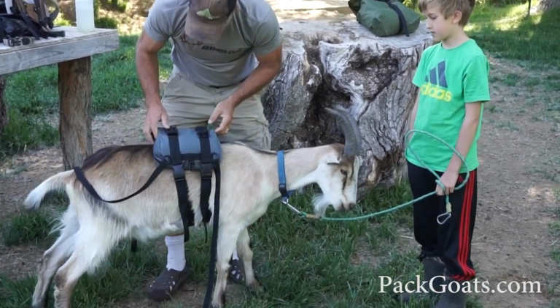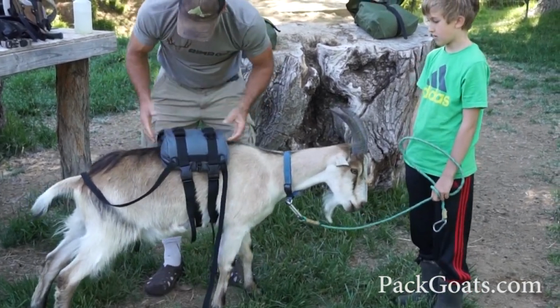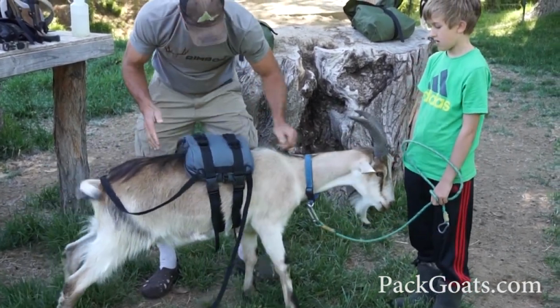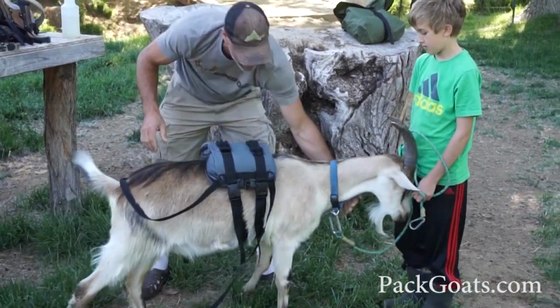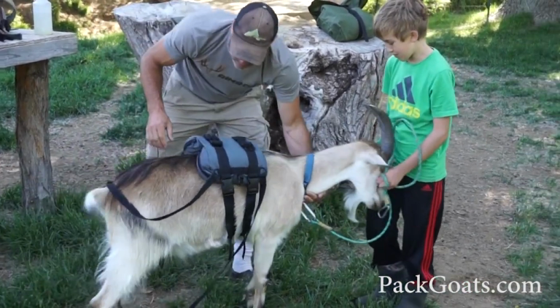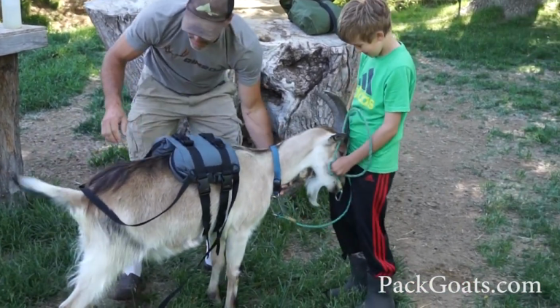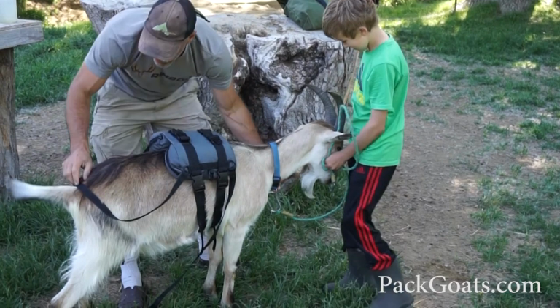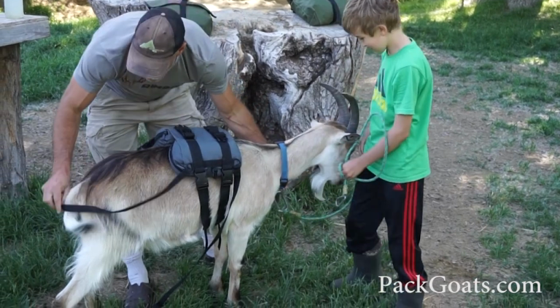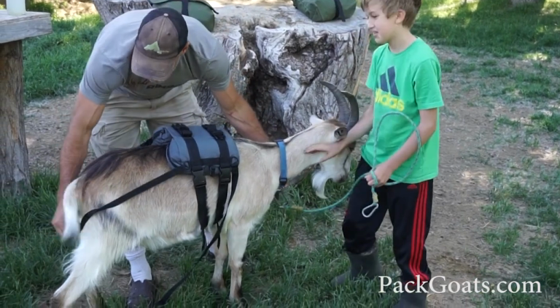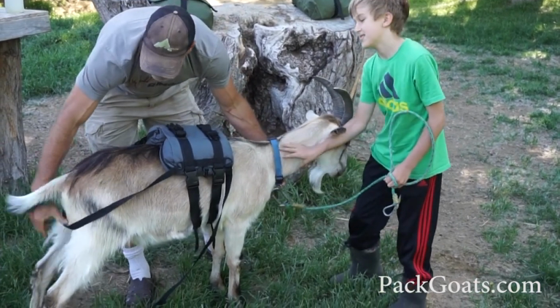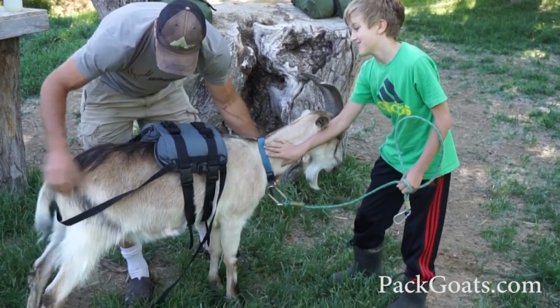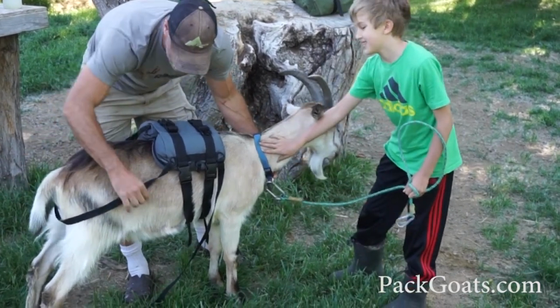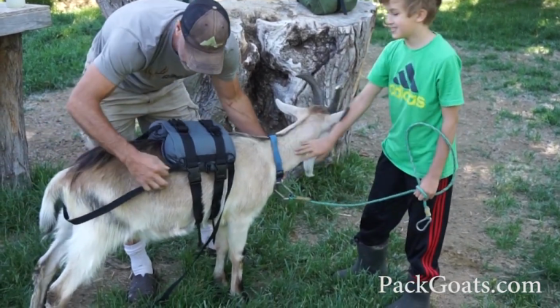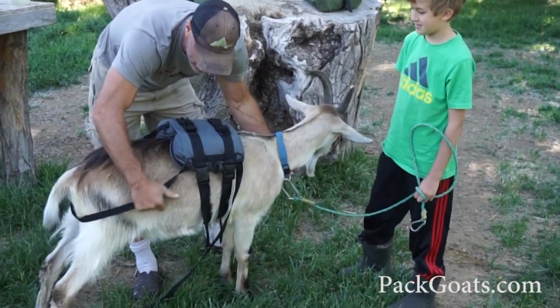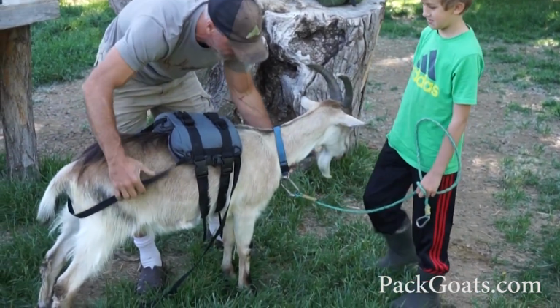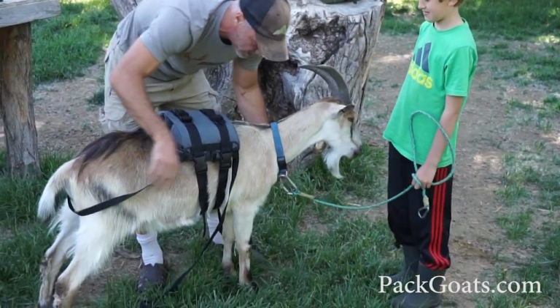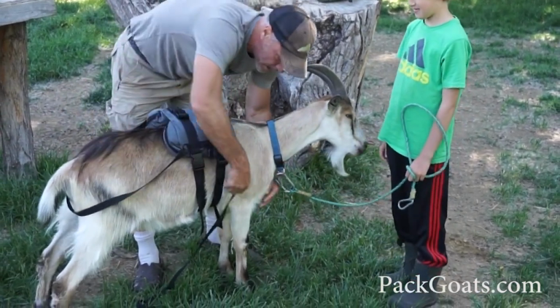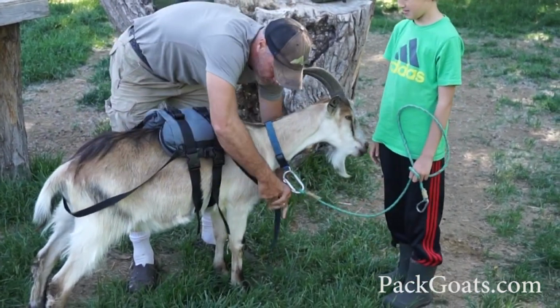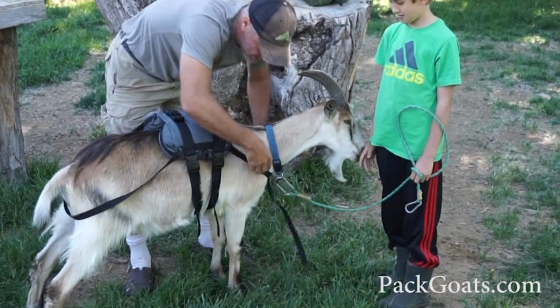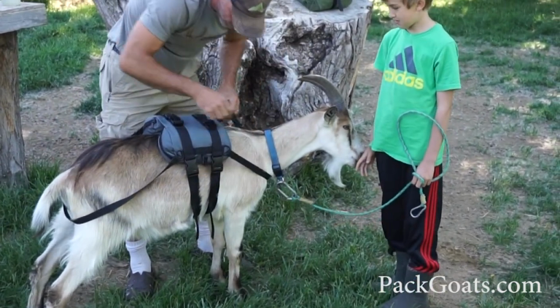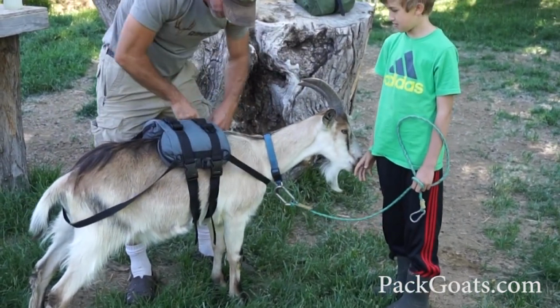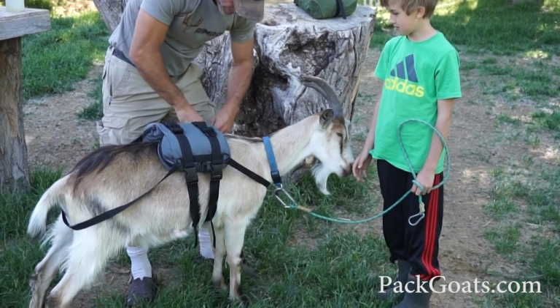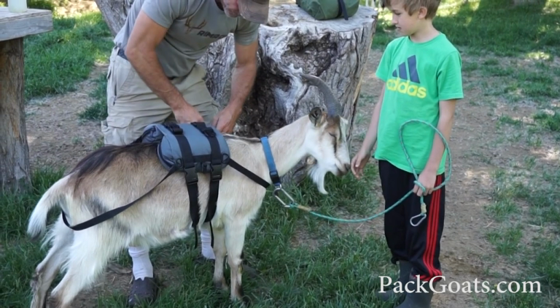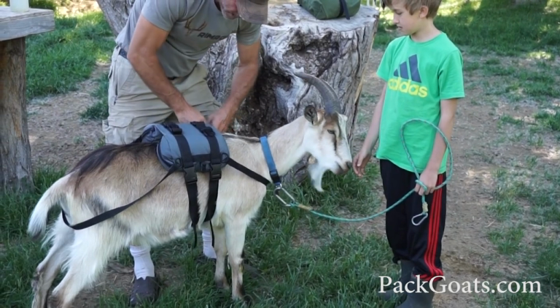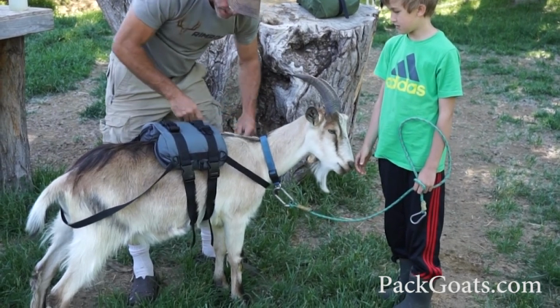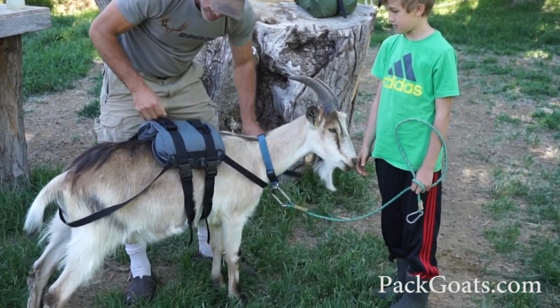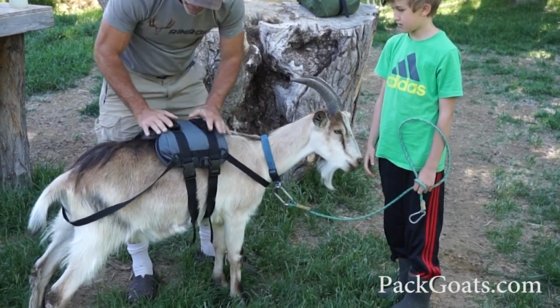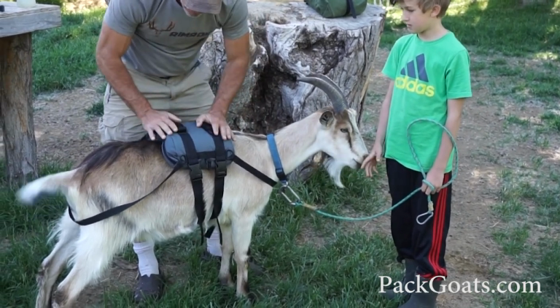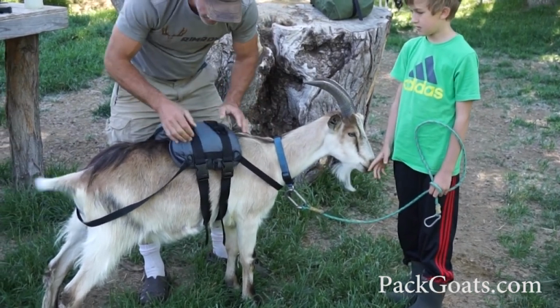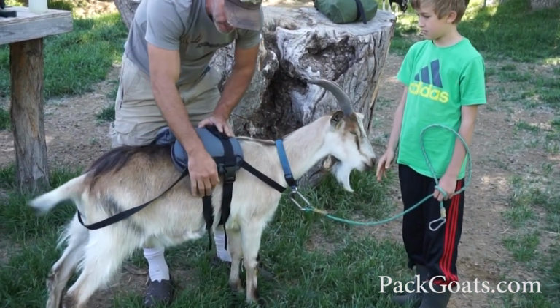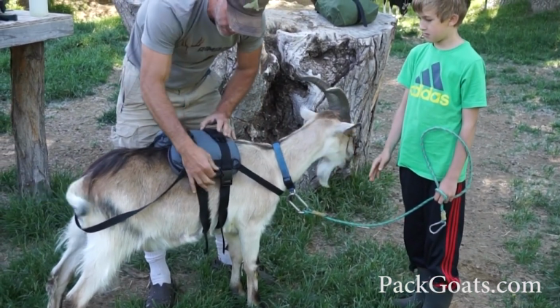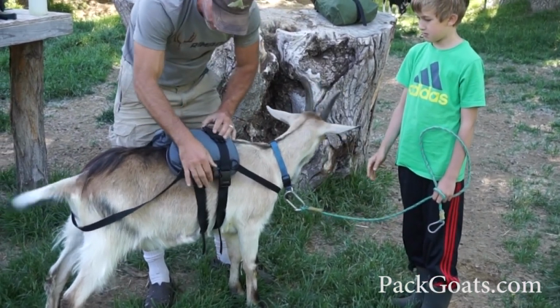These guys are kind of shorter, so they're a little bit different. We just pop that down over the tail, bring this up over, and now we have a saddle that's complete and ready to go.